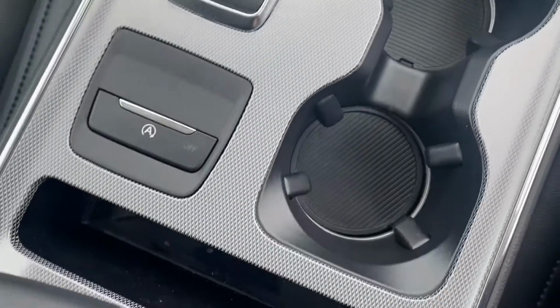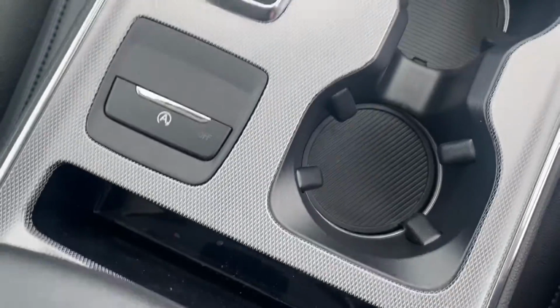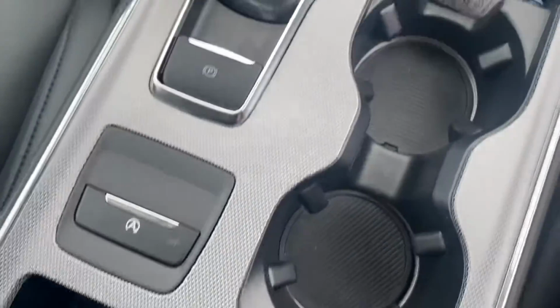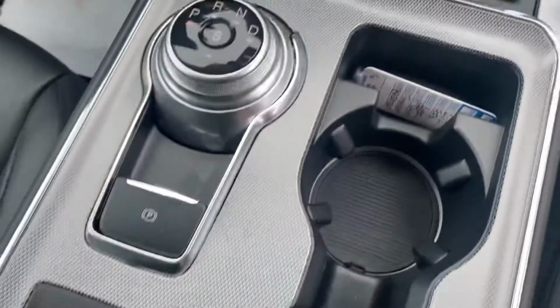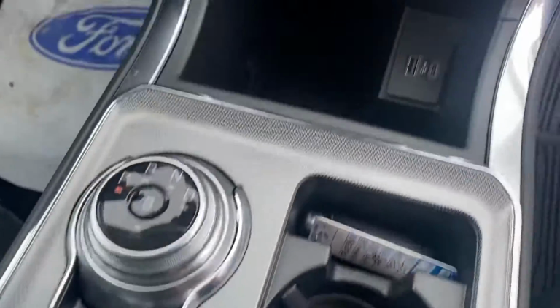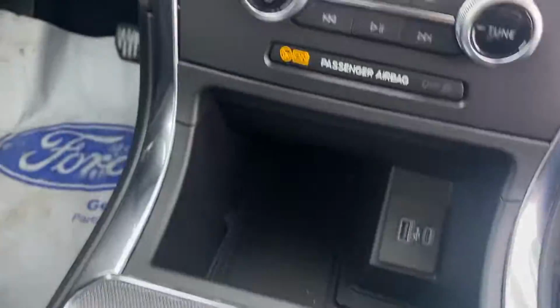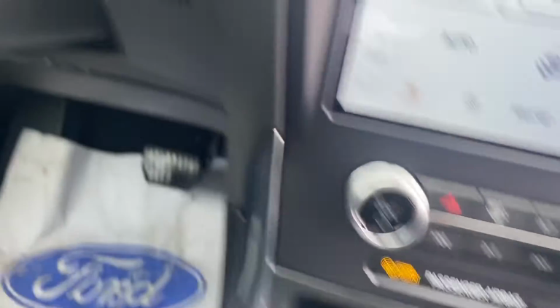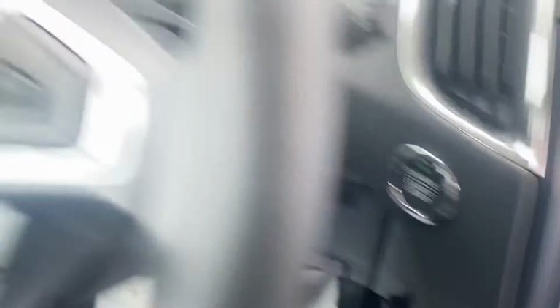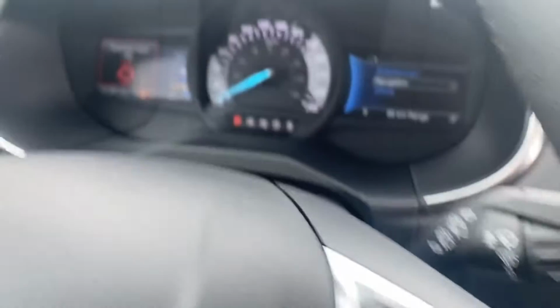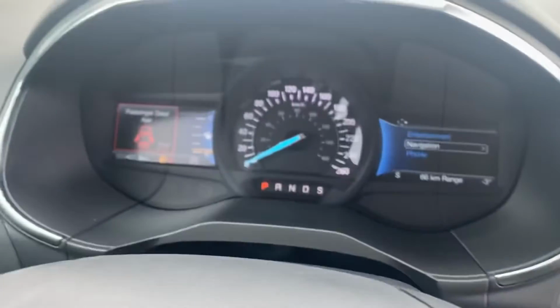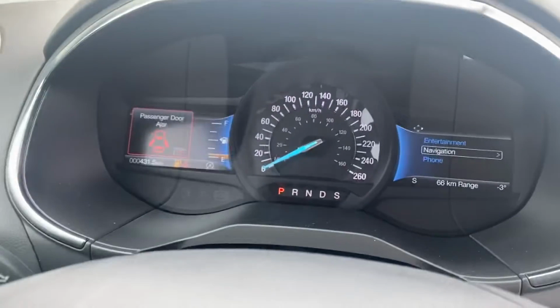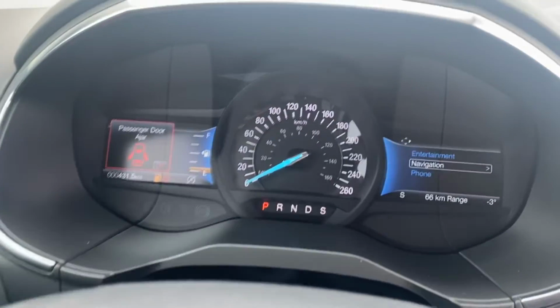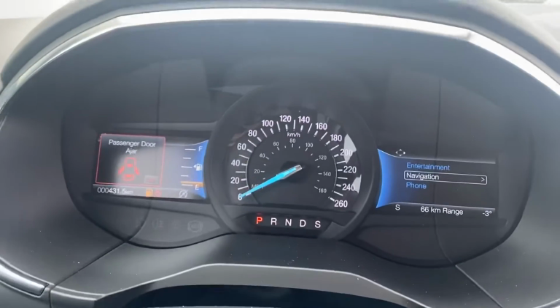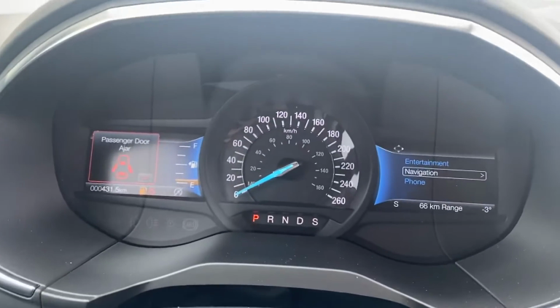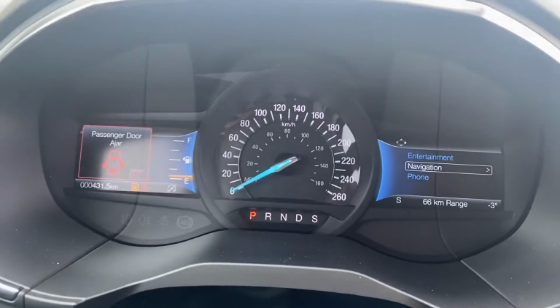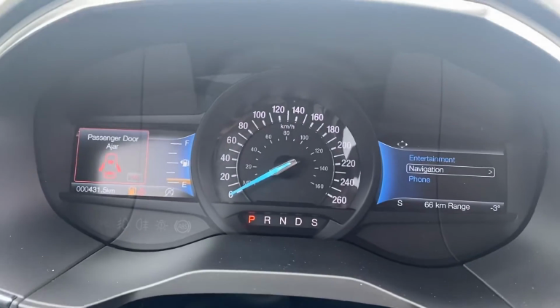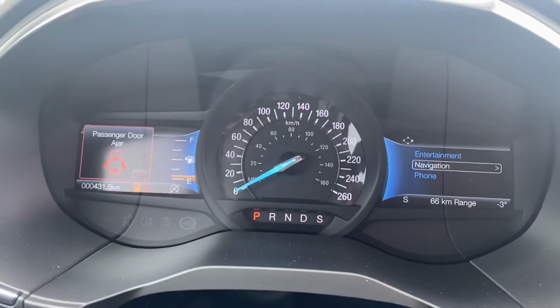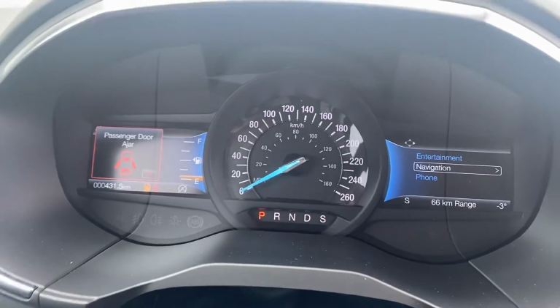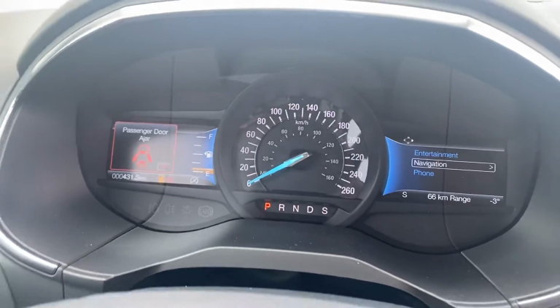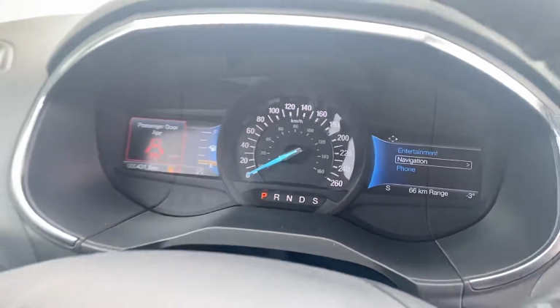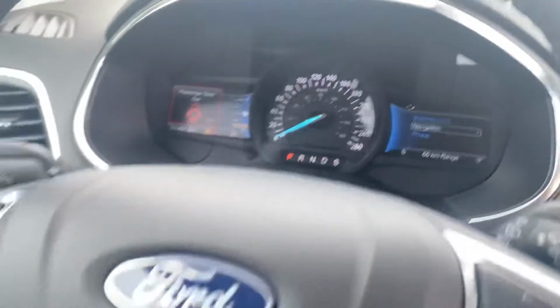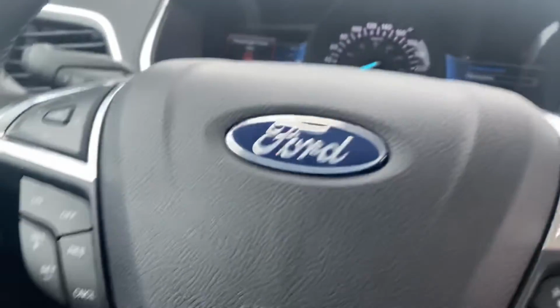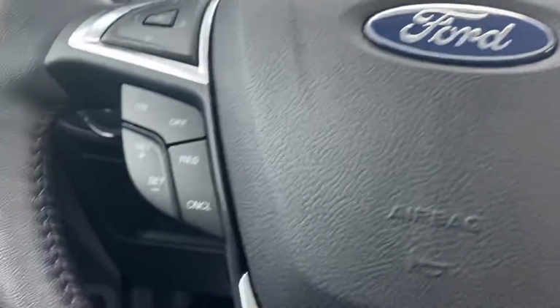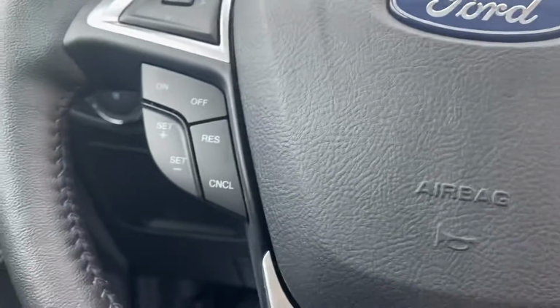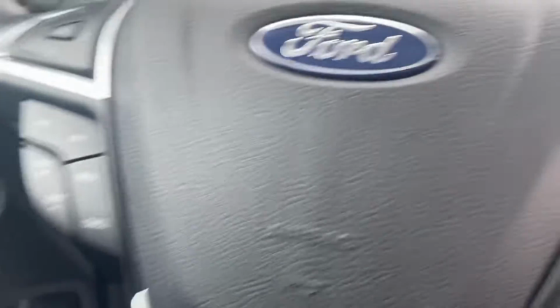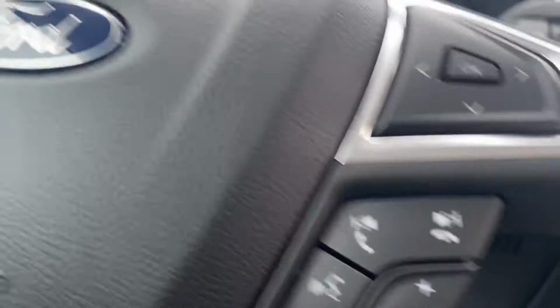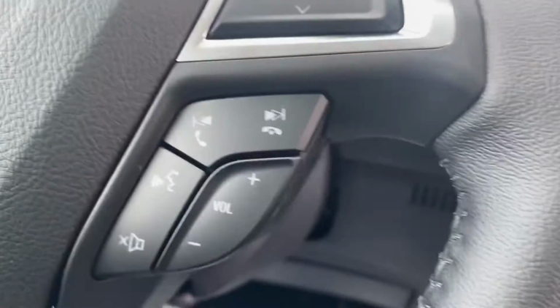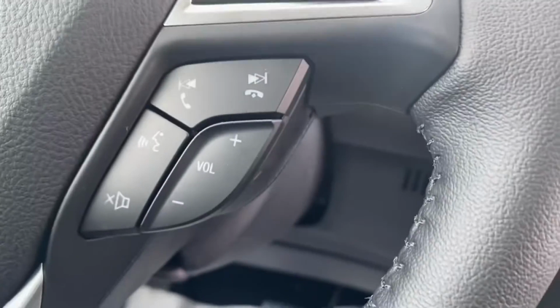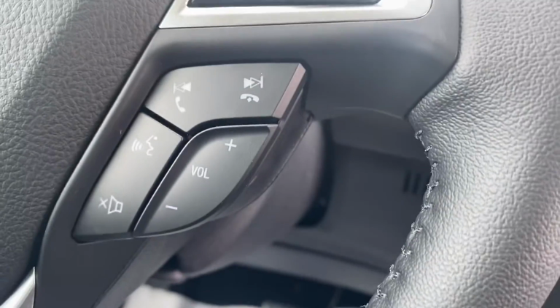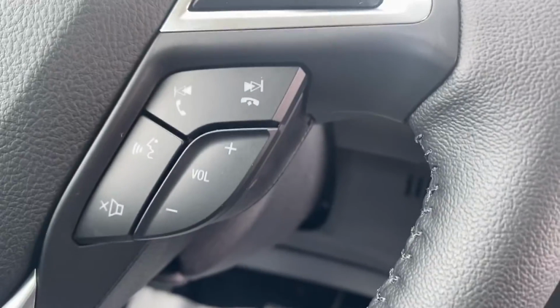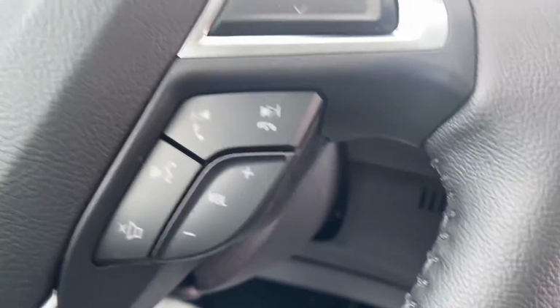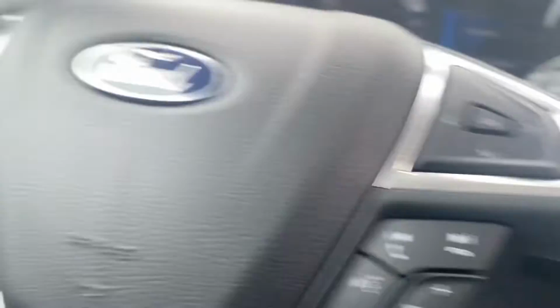Lots of space in the center console, and here's the updated dash as well, with cruise control and voice activated commands.